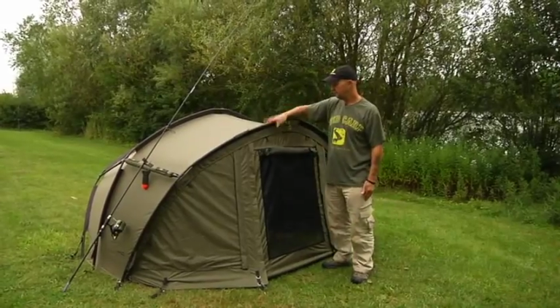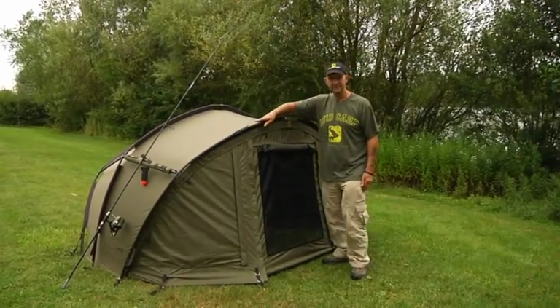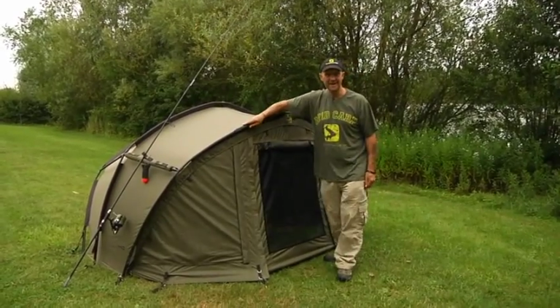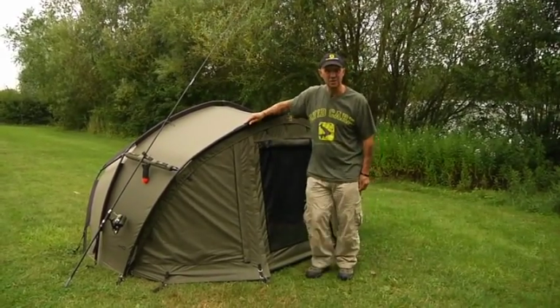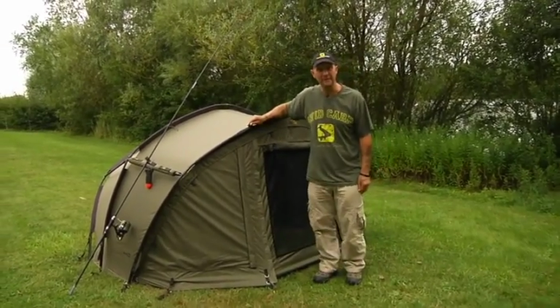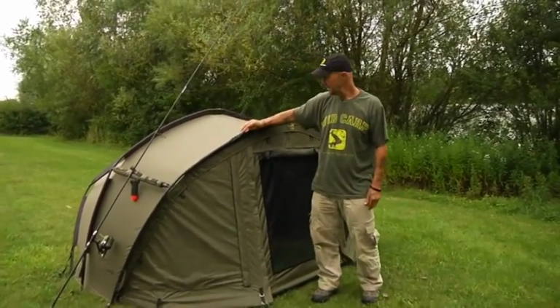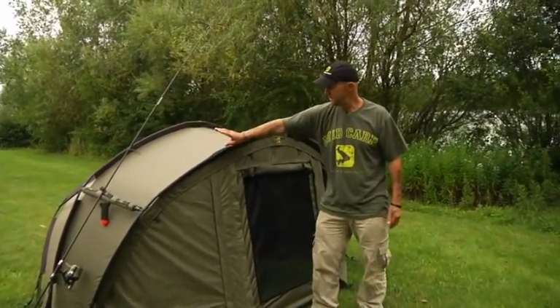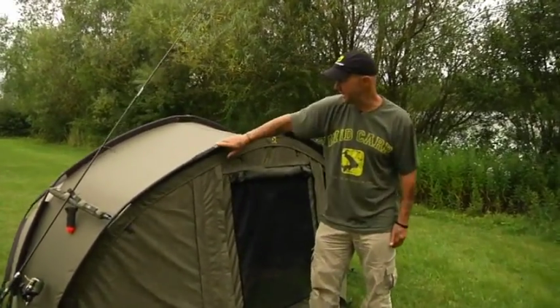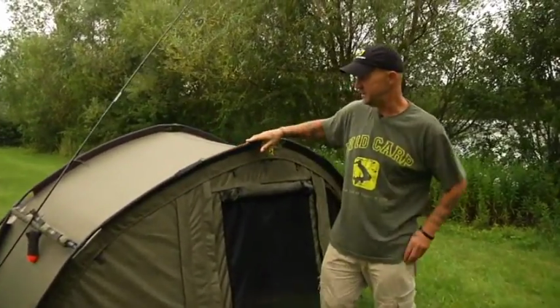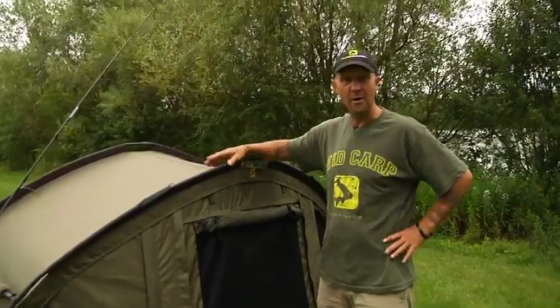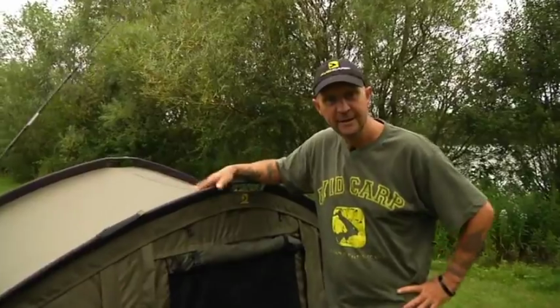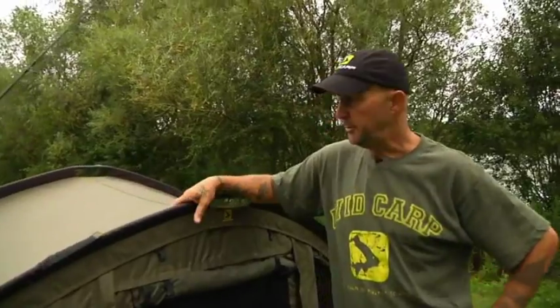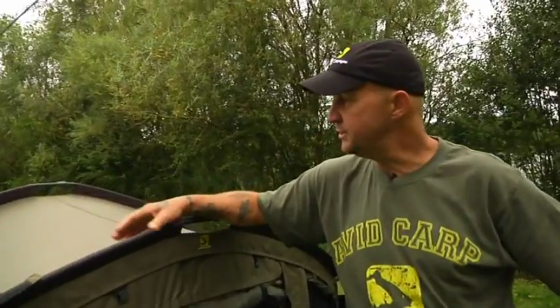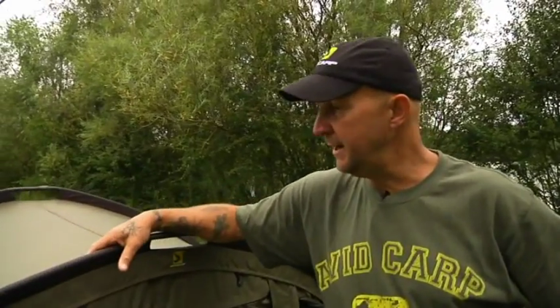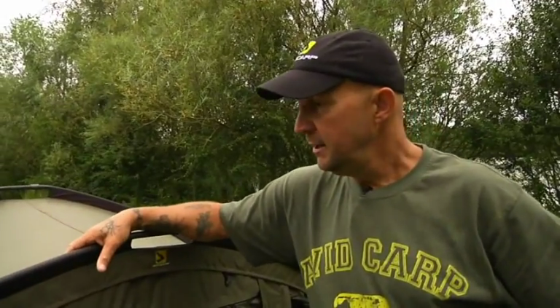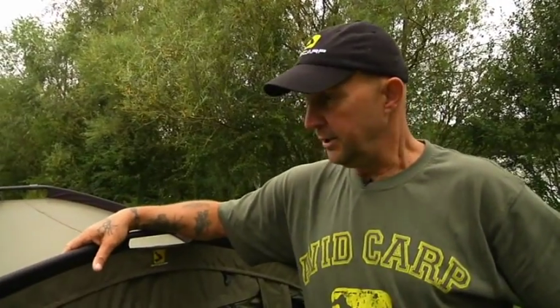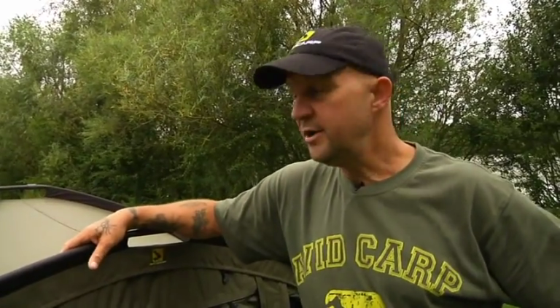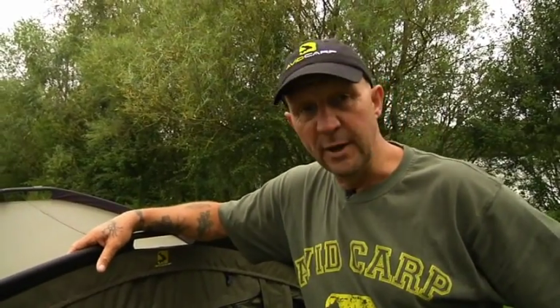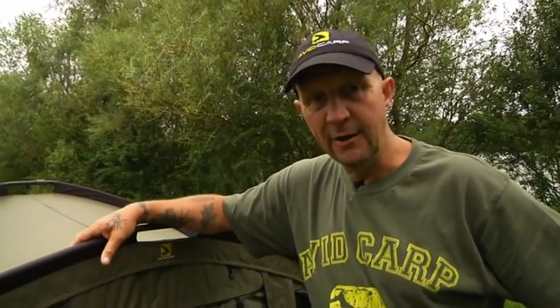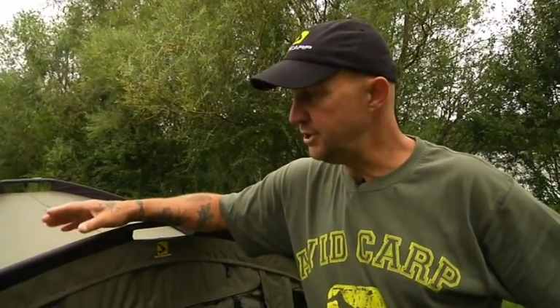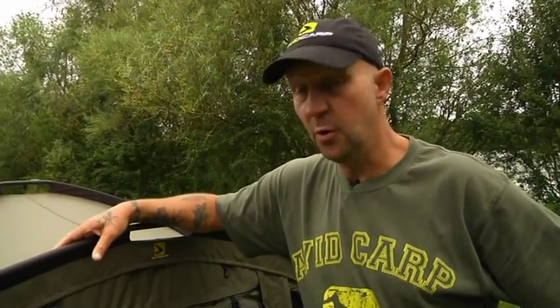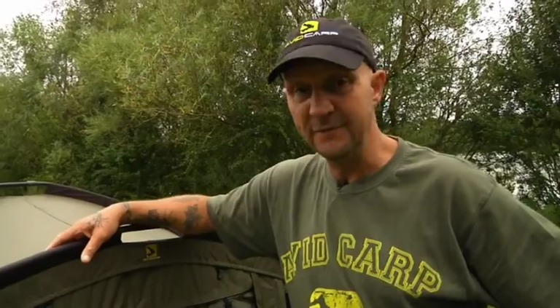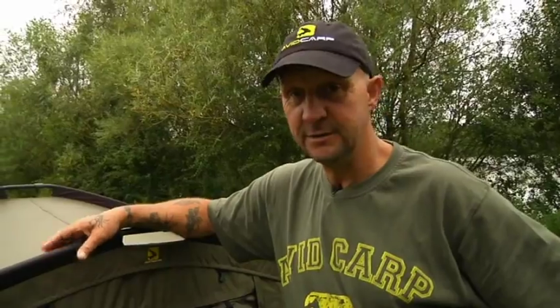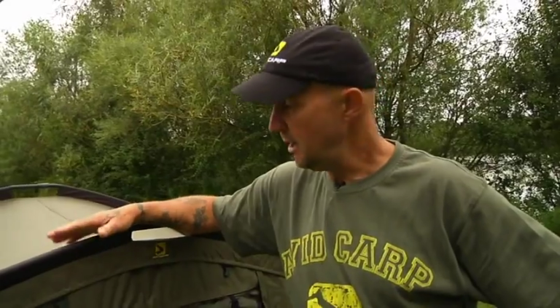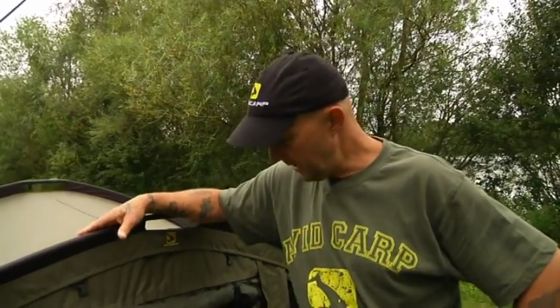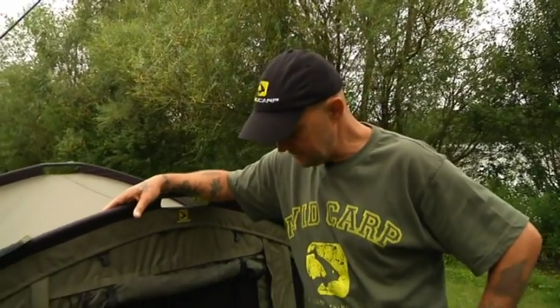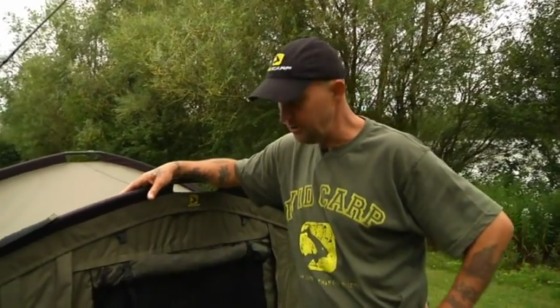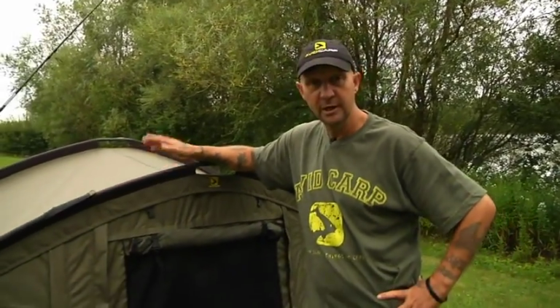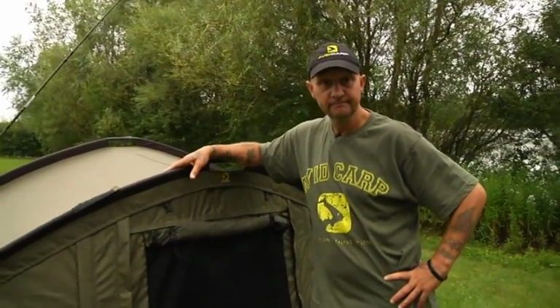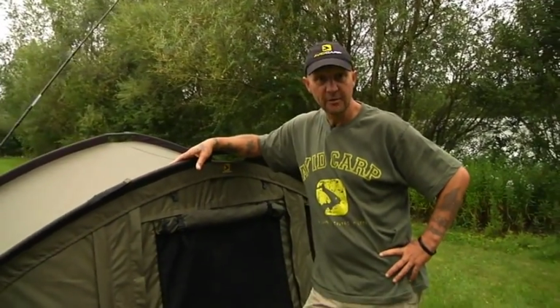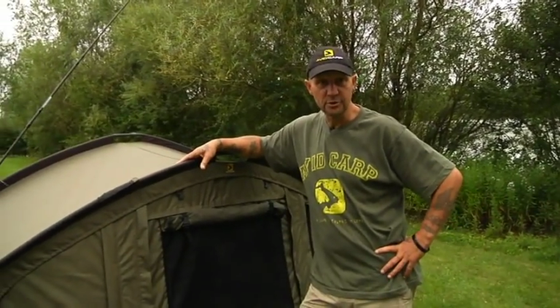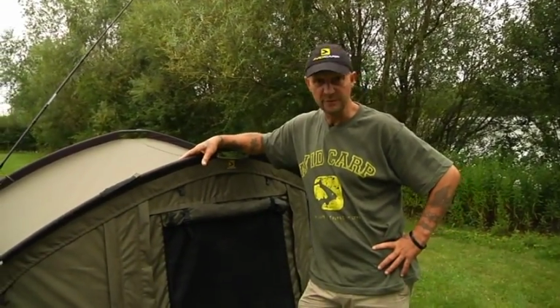Avid HQ Bivvy. This isn't just any bivvy, this is mine. I've been using this on the bank, three nights a week on average for 12 months now. So what better tent to show you the dos and don'ts of it.